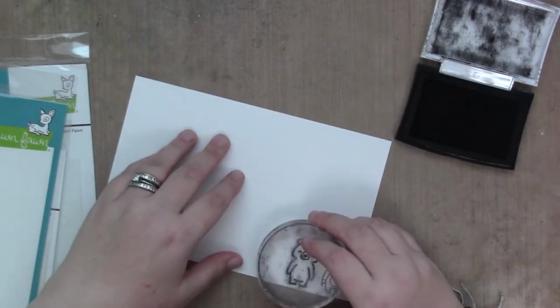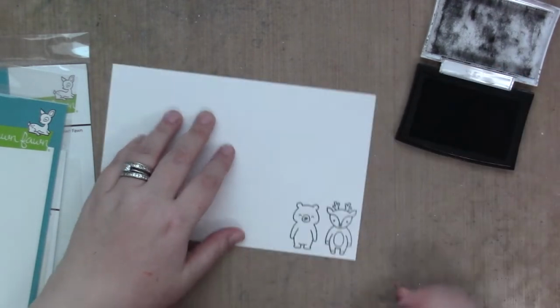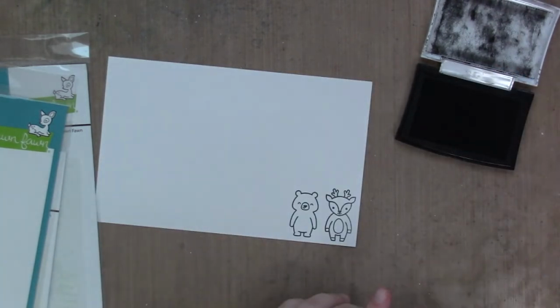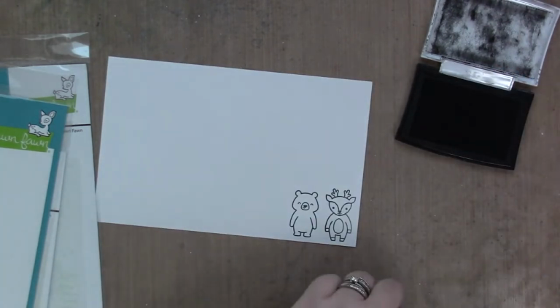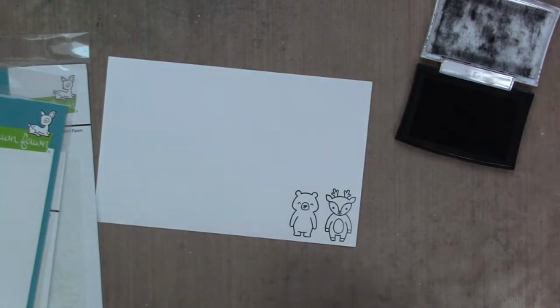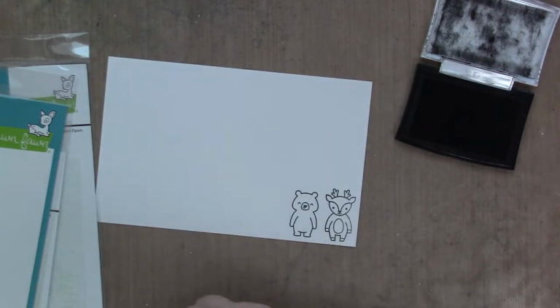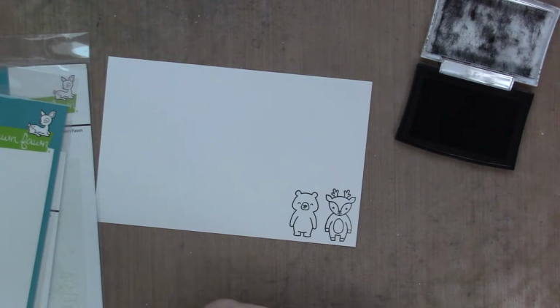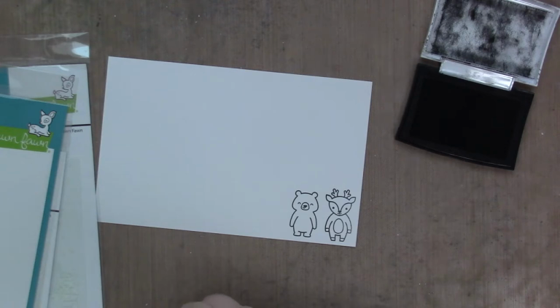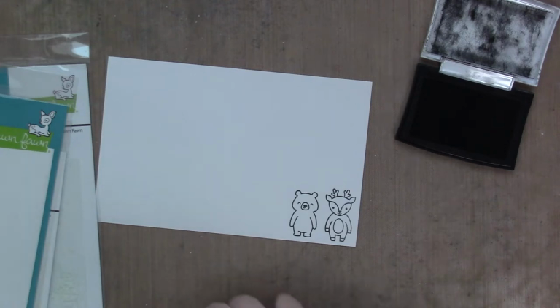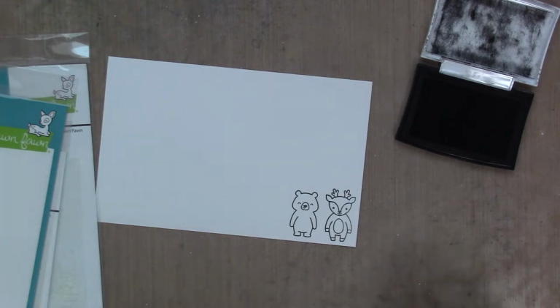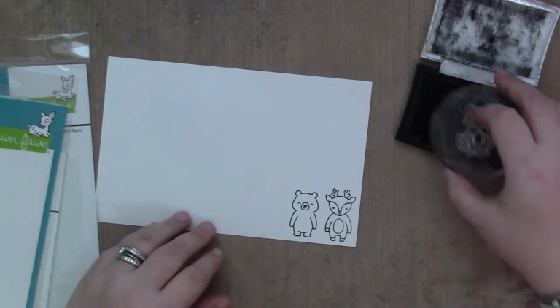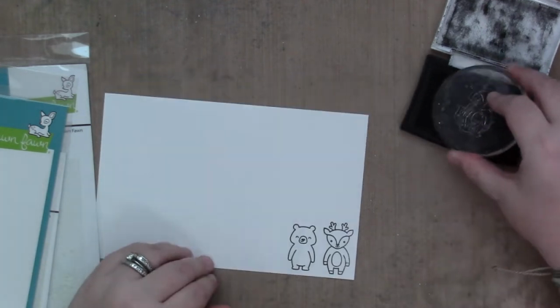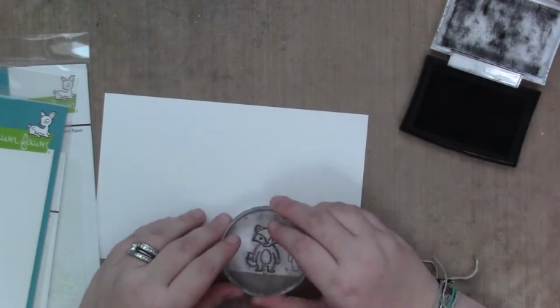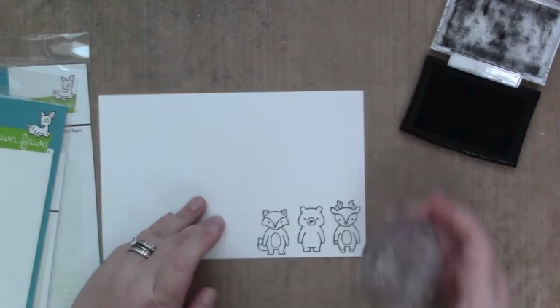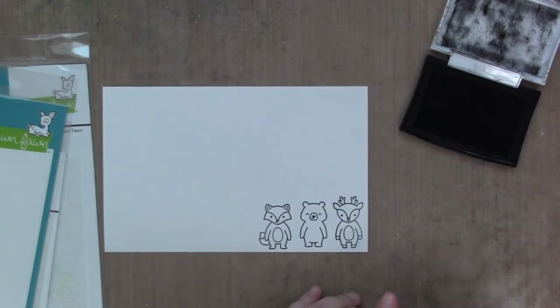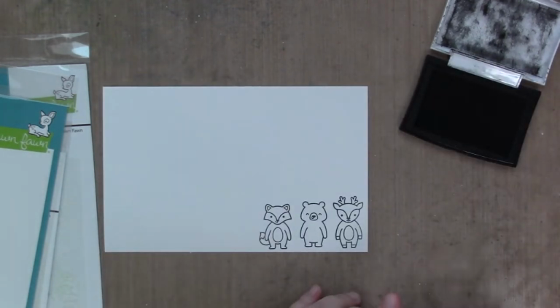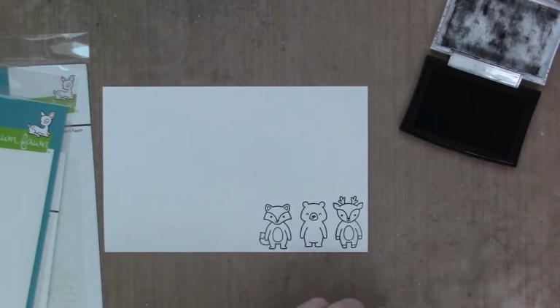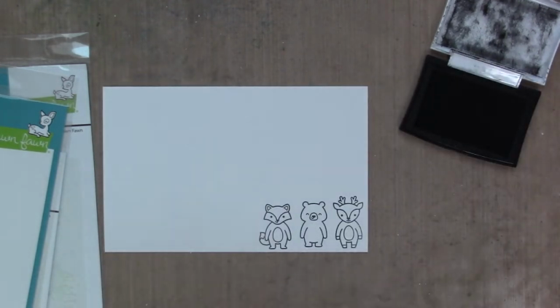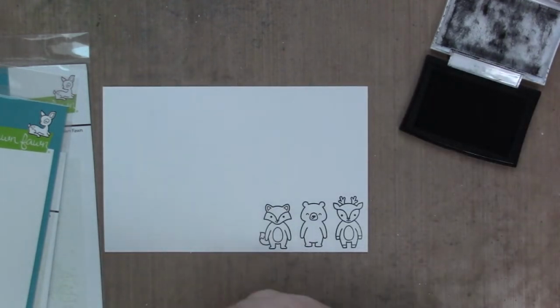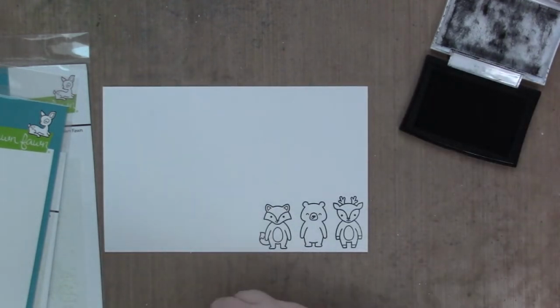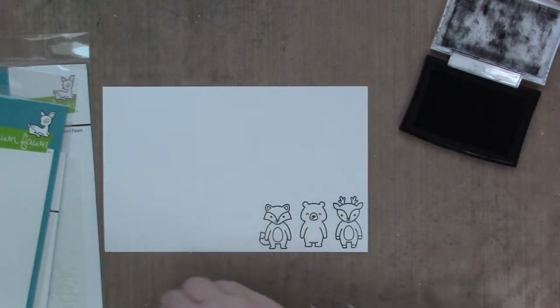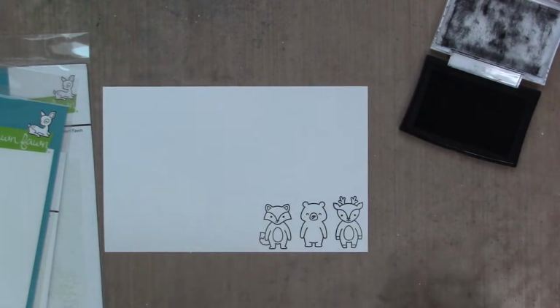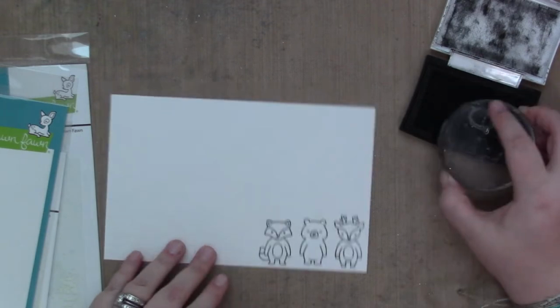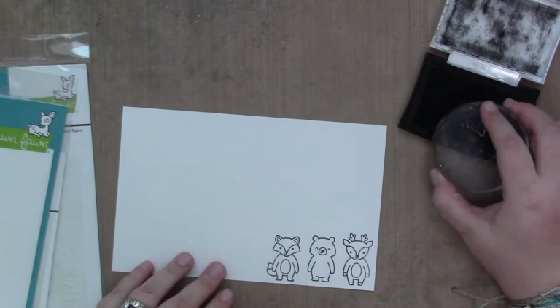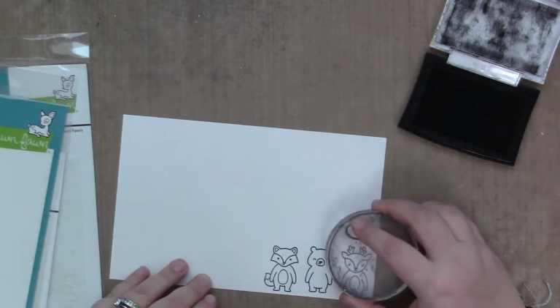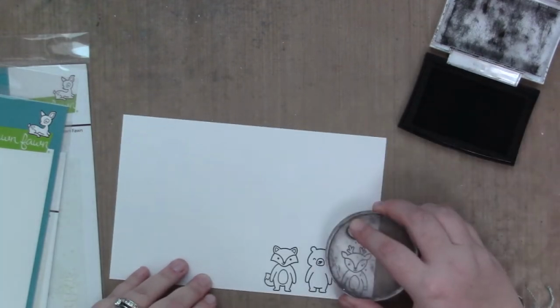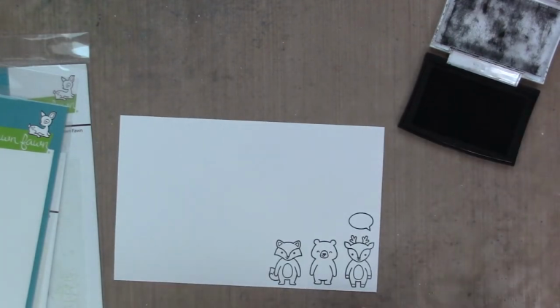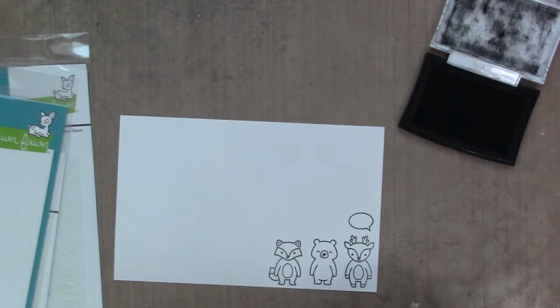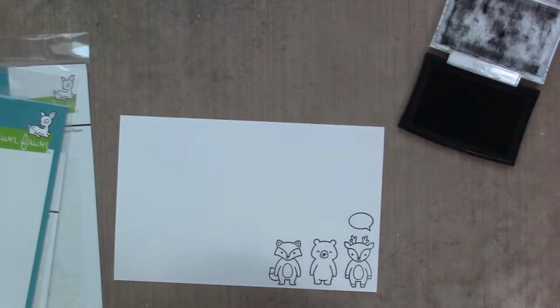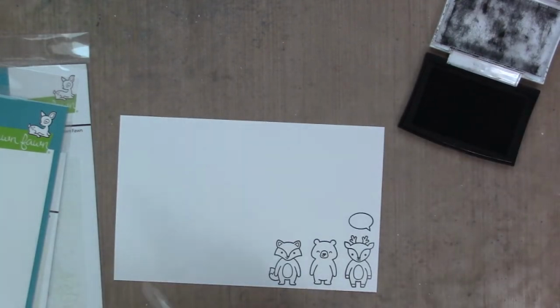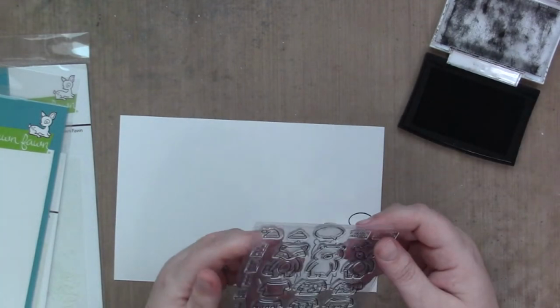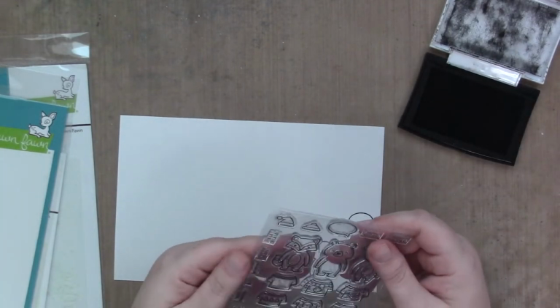I had grand ideas and I actually tried them out. You'll see a bit of it in the video later, but I don't end up liking how it looks, so I went a different way.